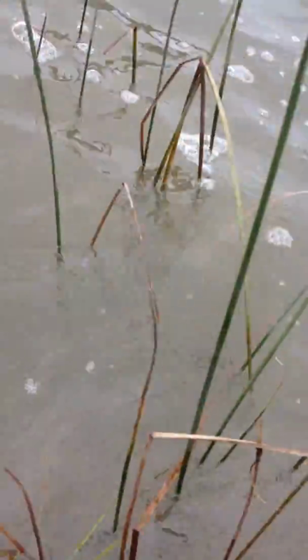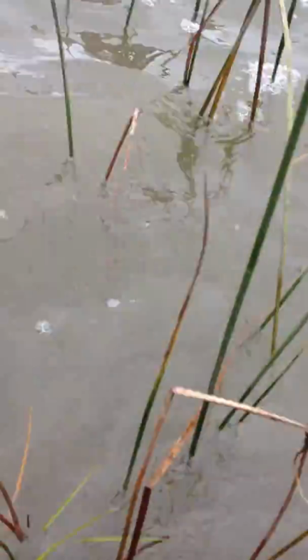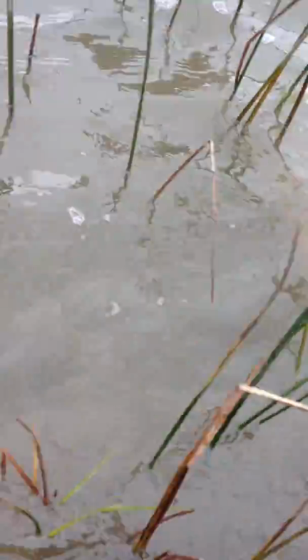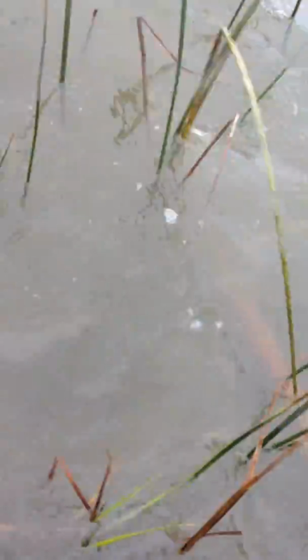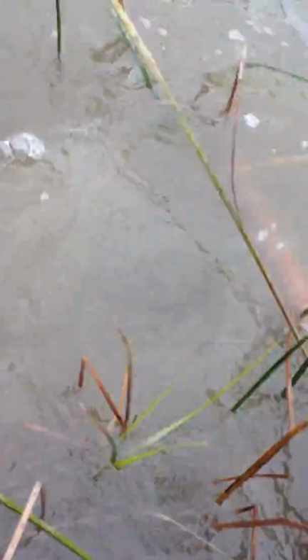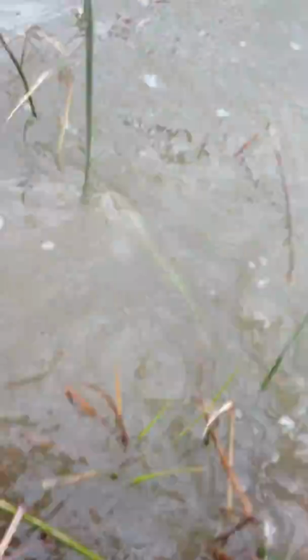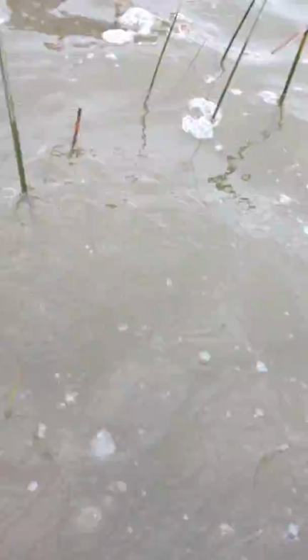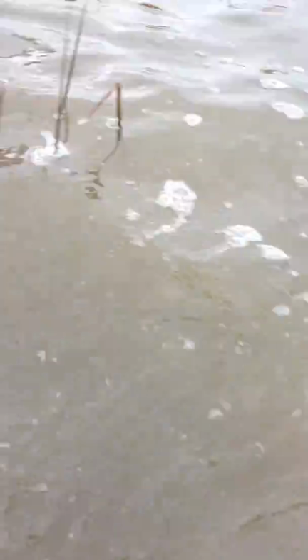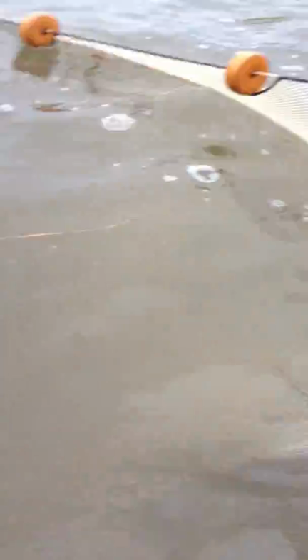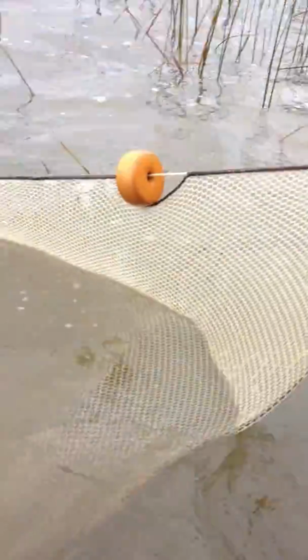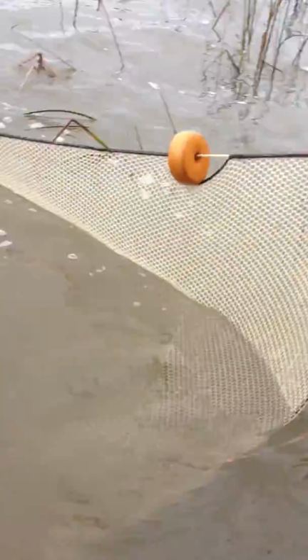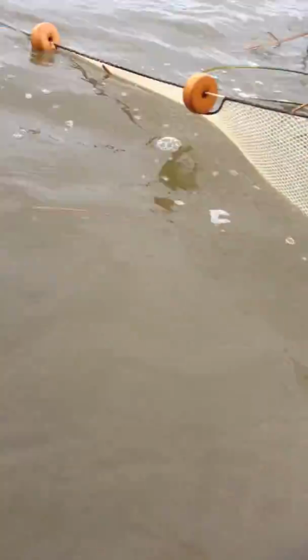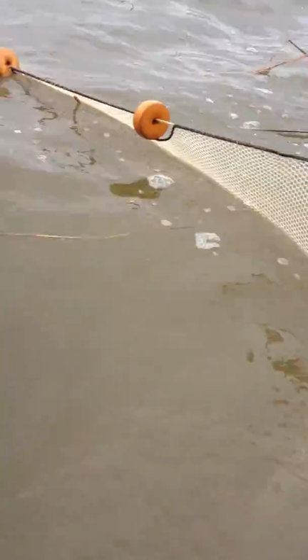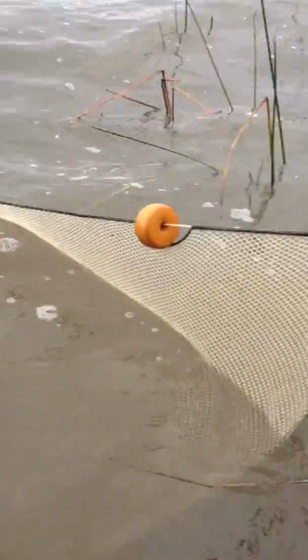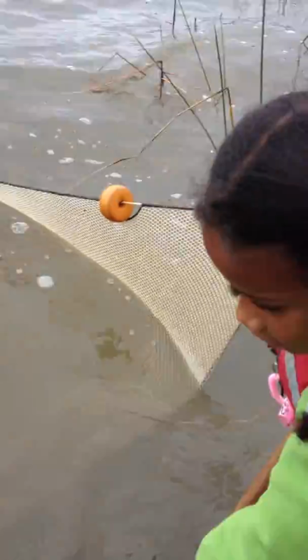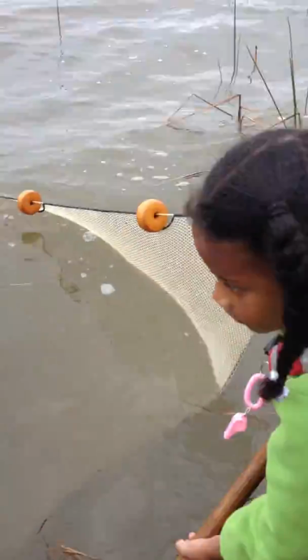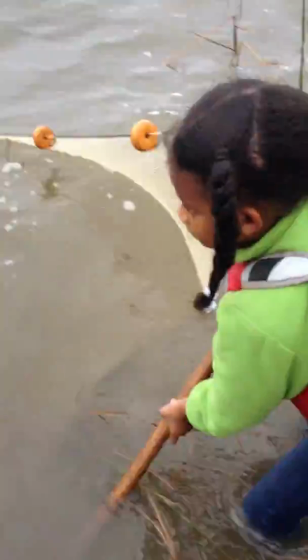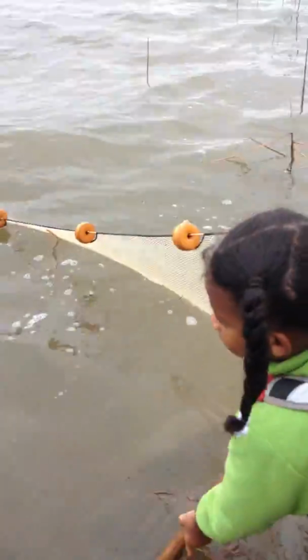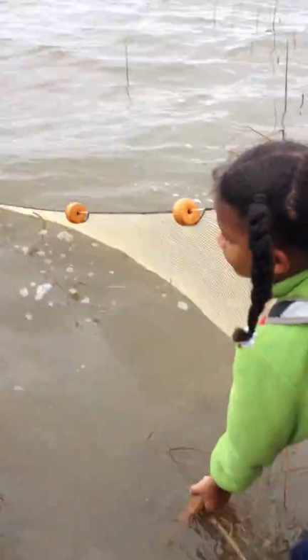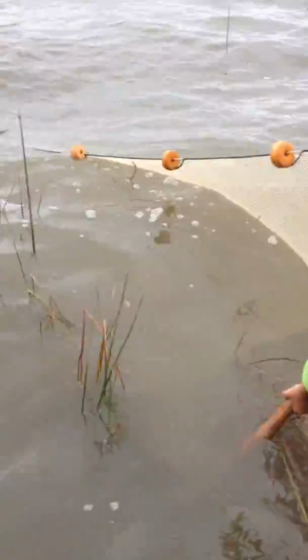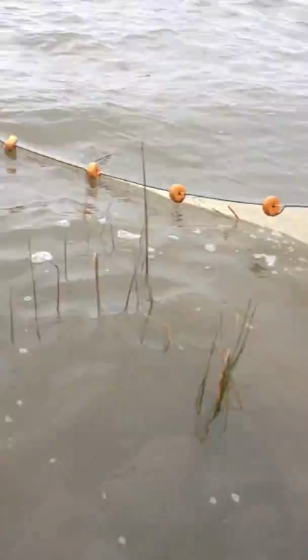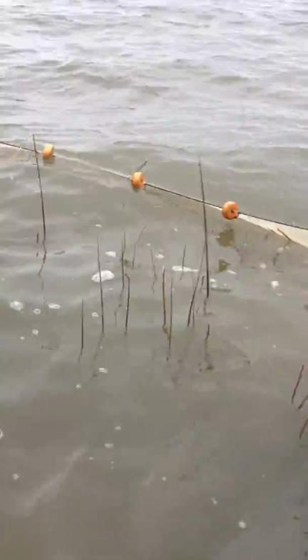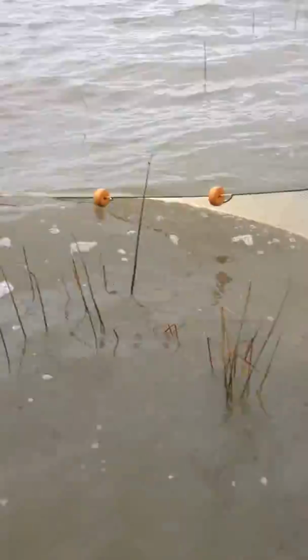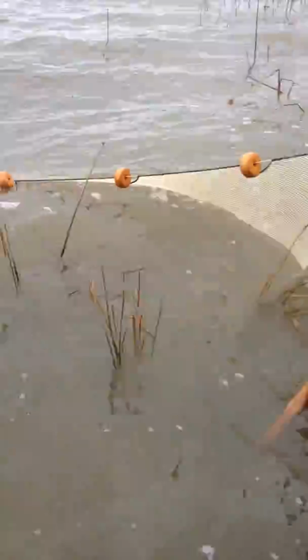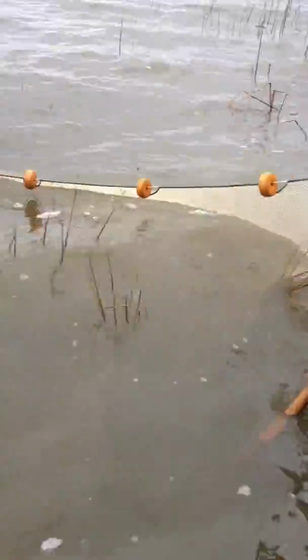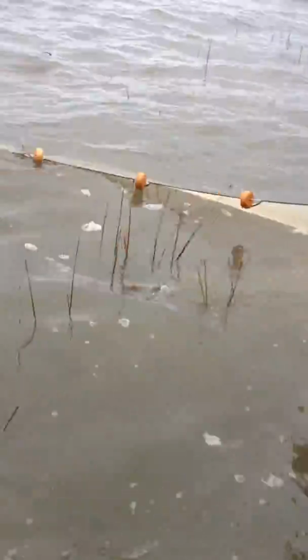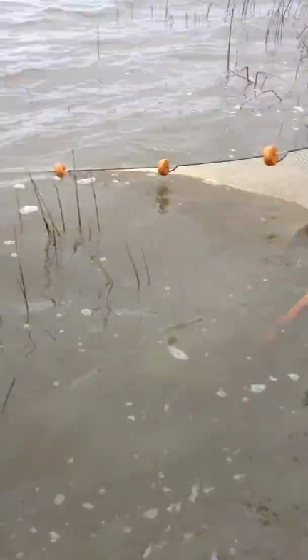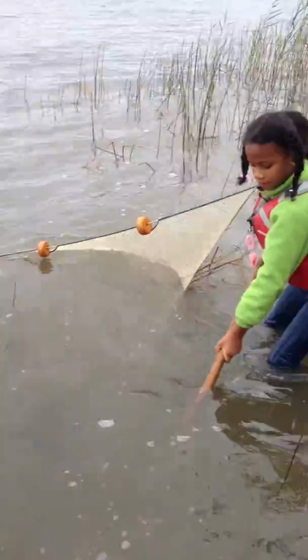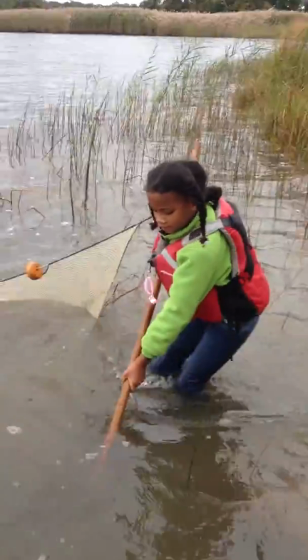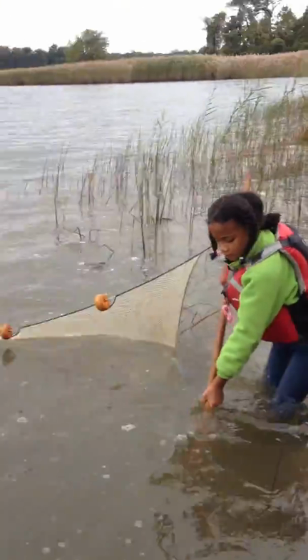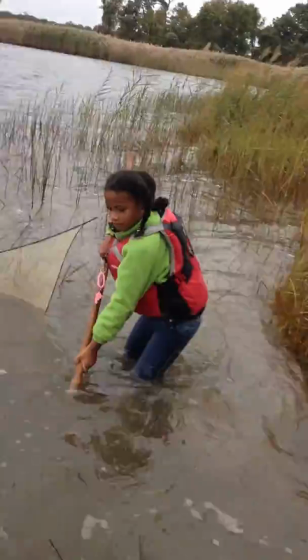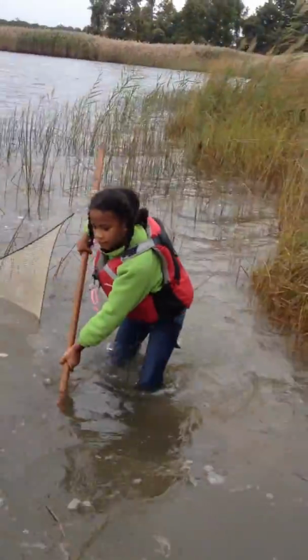Walk like this. Put the pole down in. That's it. Just keep her going like that. You're doing good.